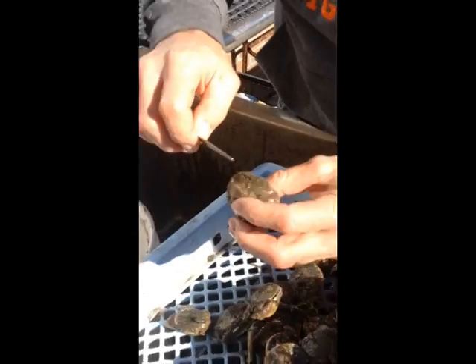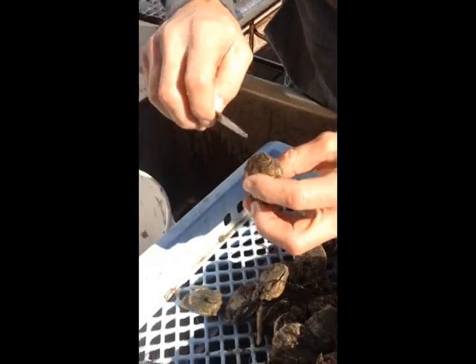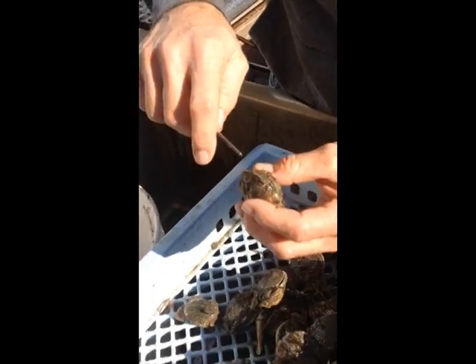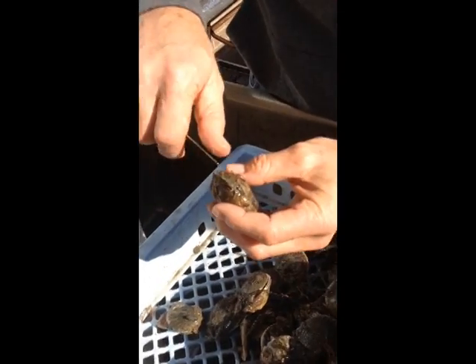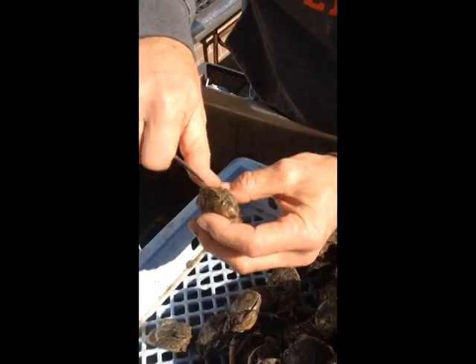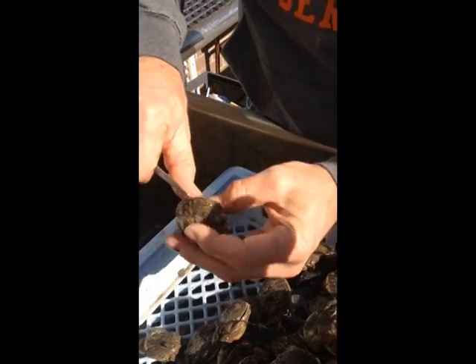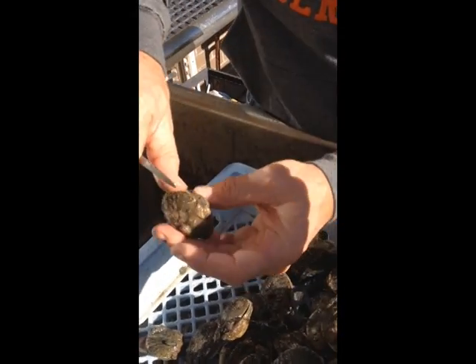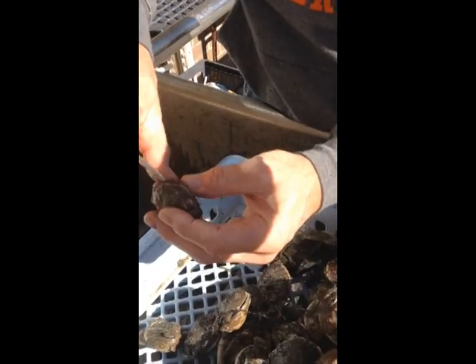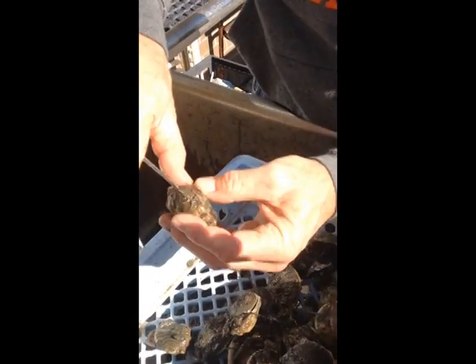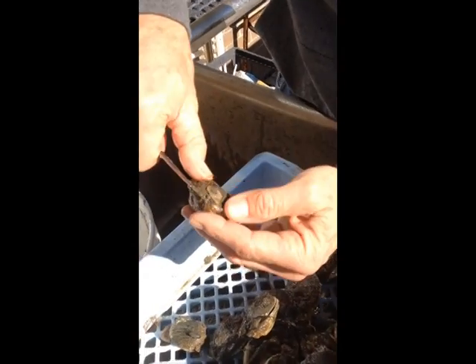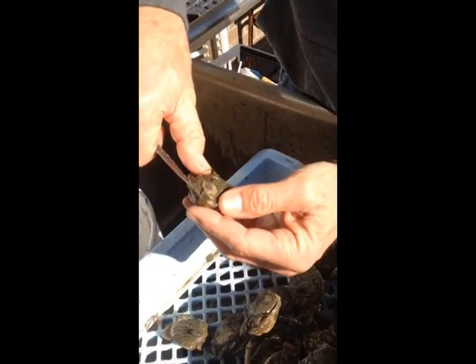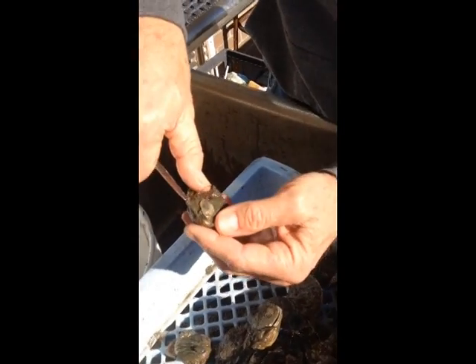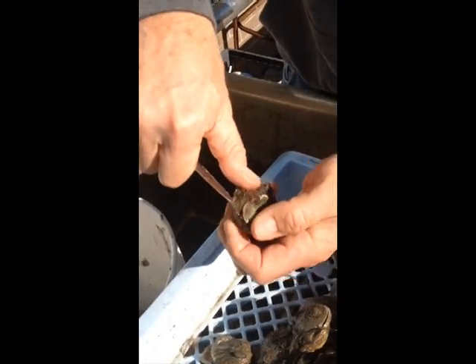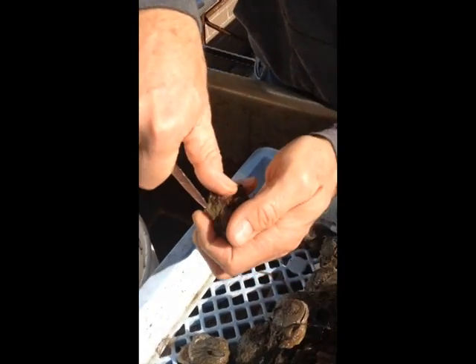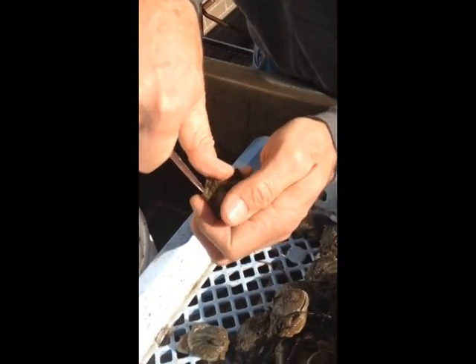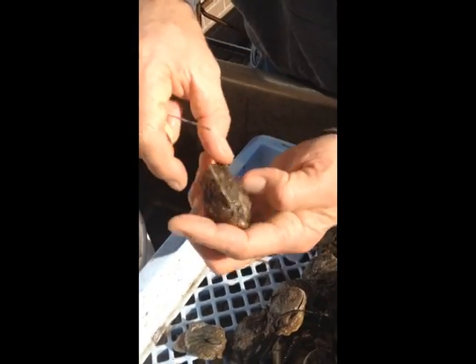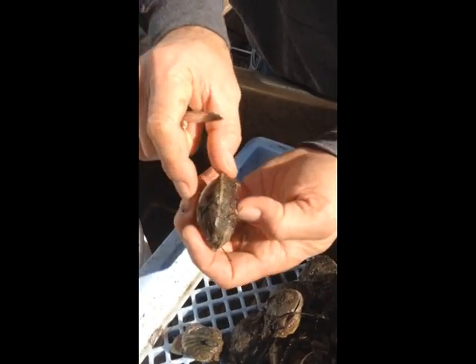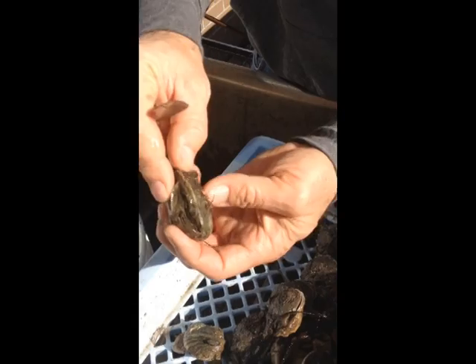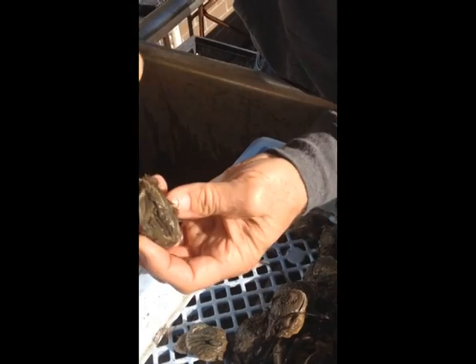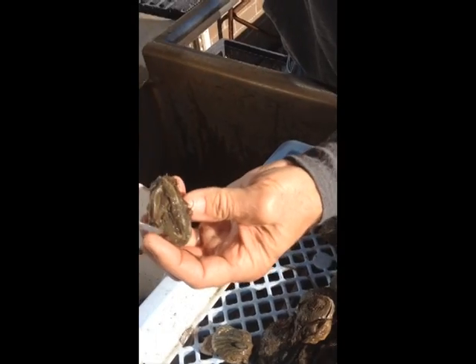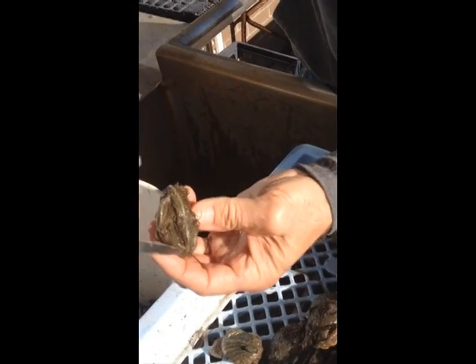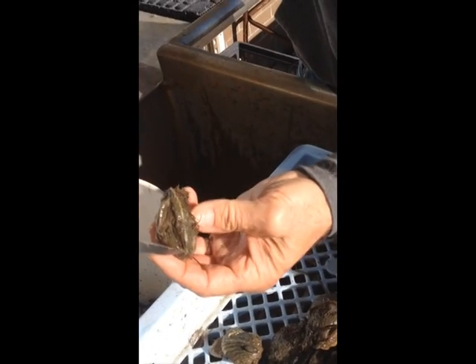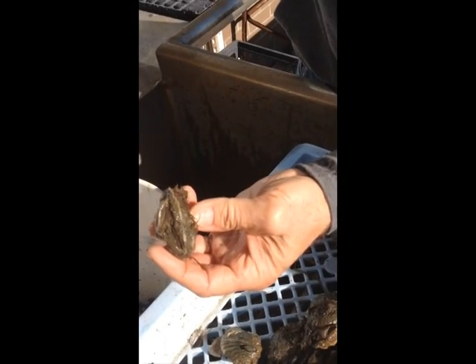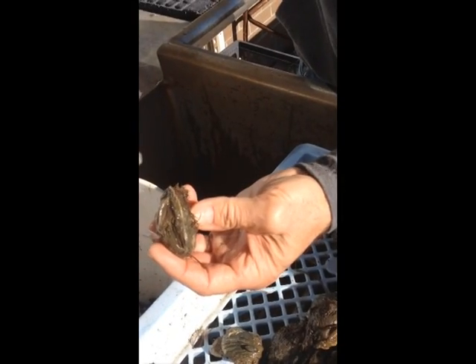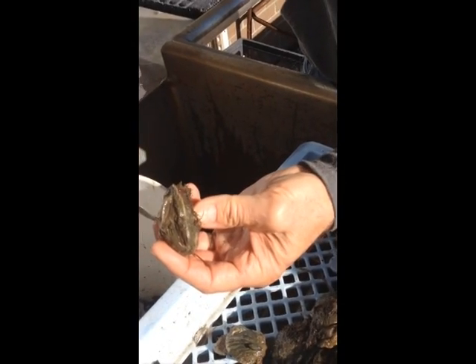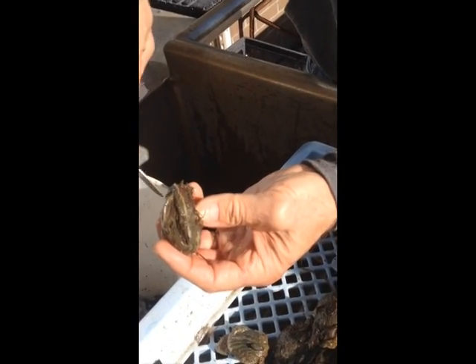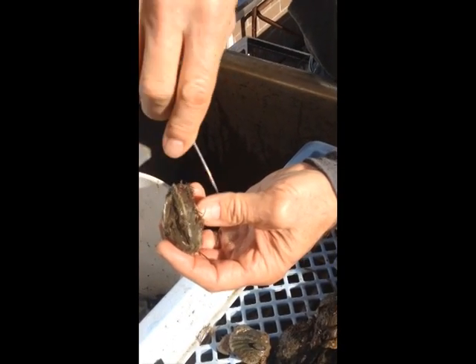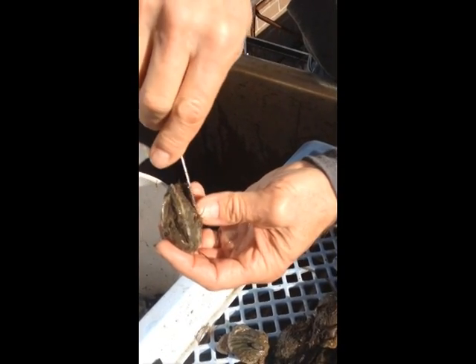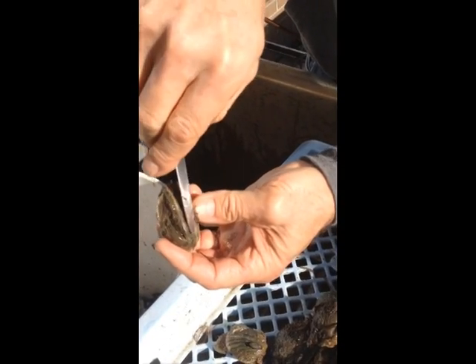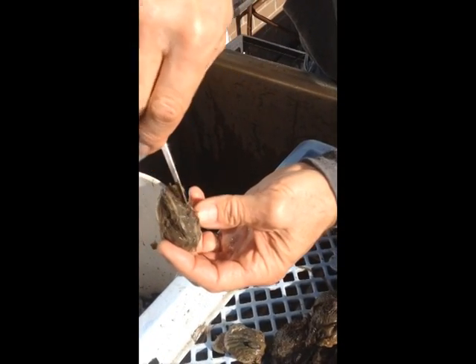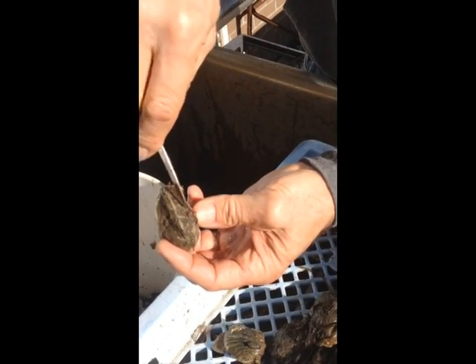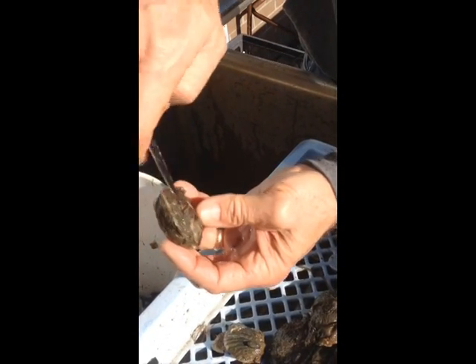Find the top or bottom shell — the bottom shell is usually a little more curved, and the top shell is usually a little flatter.